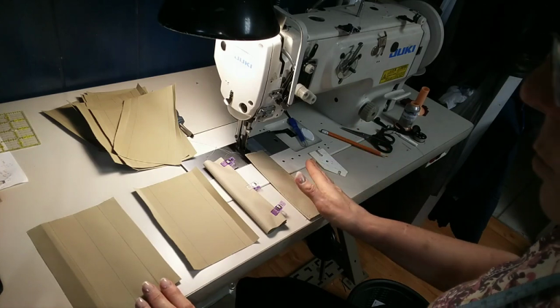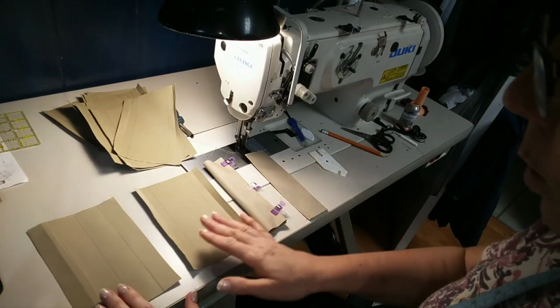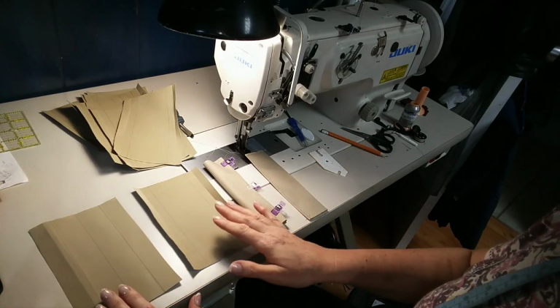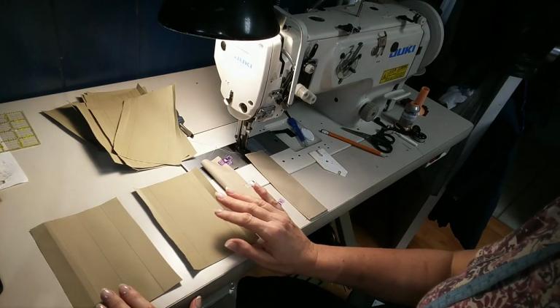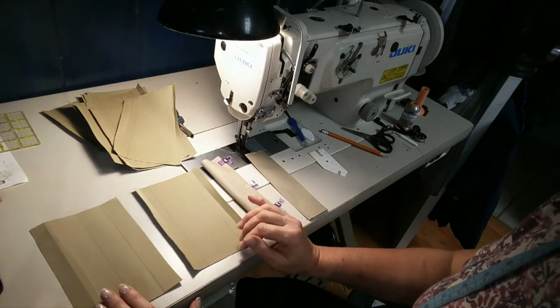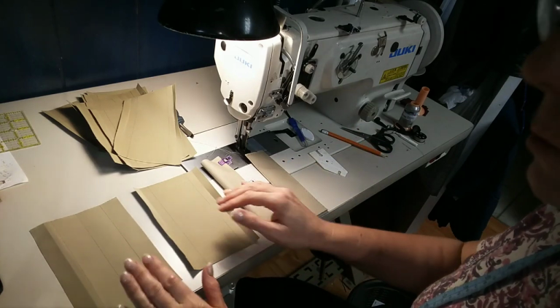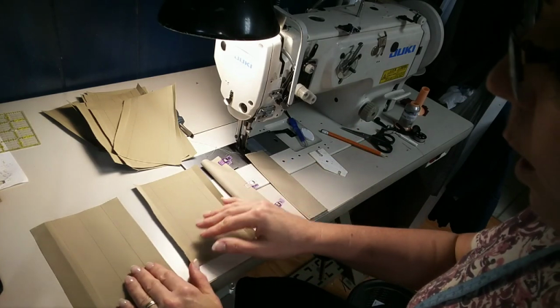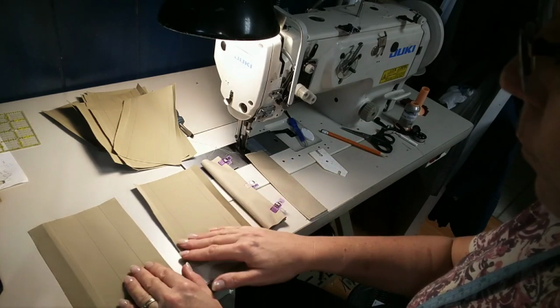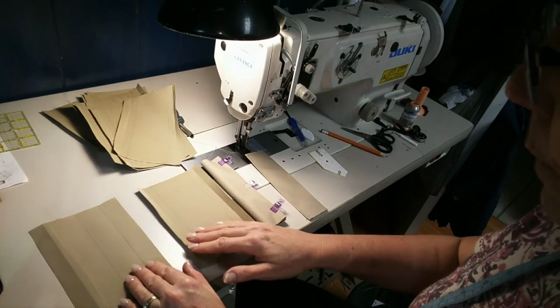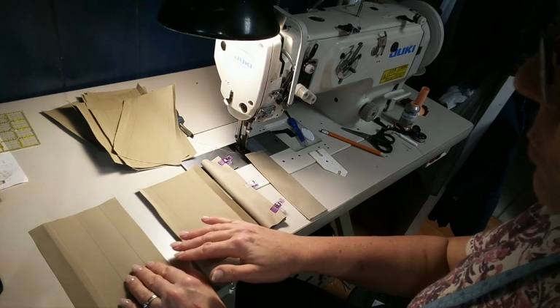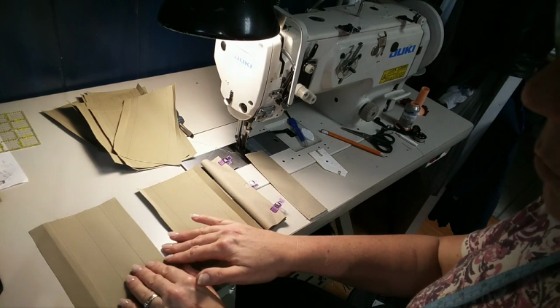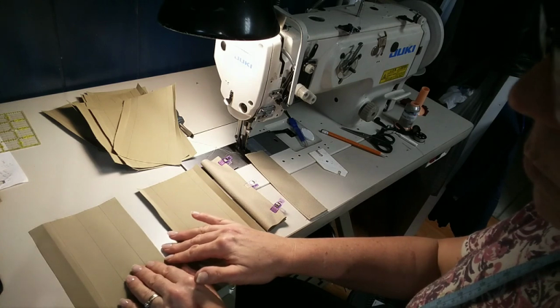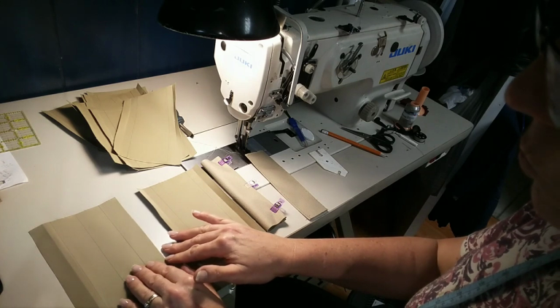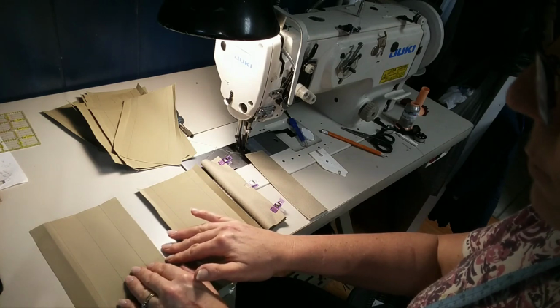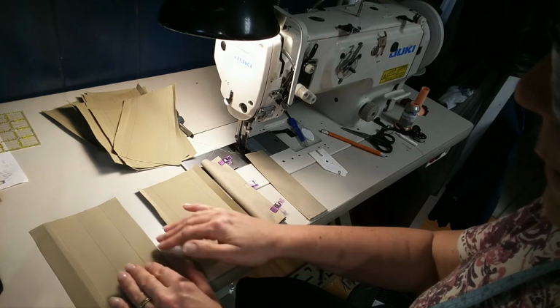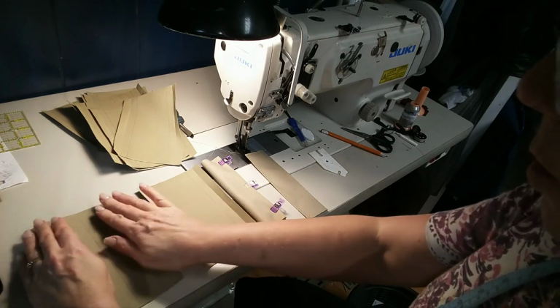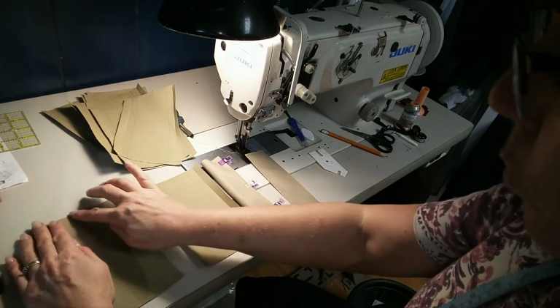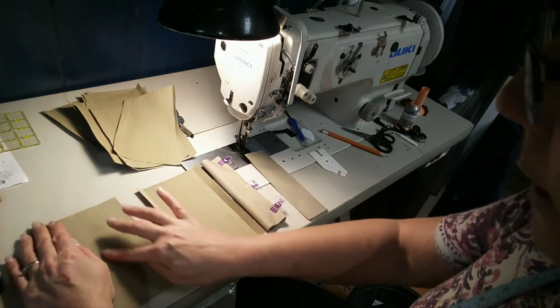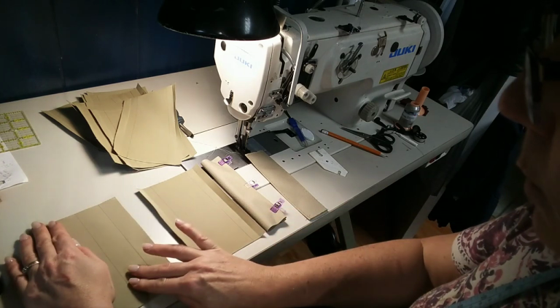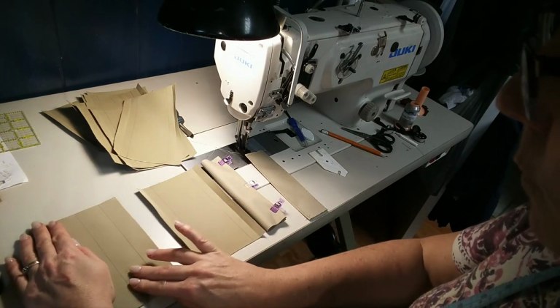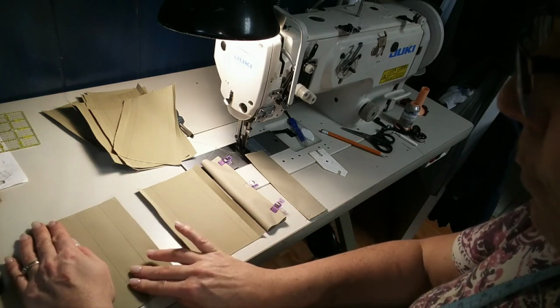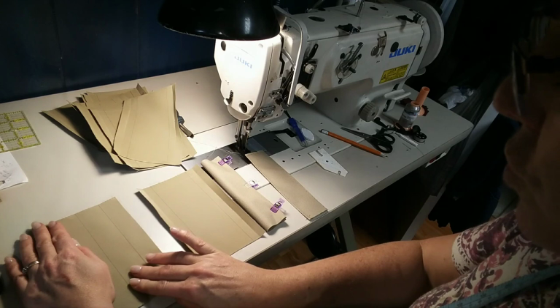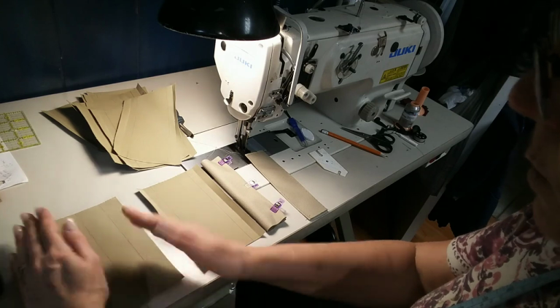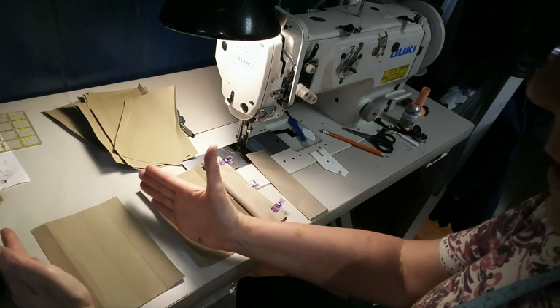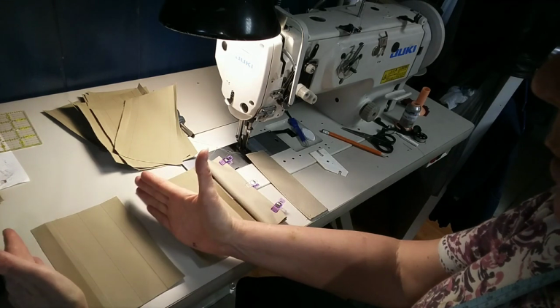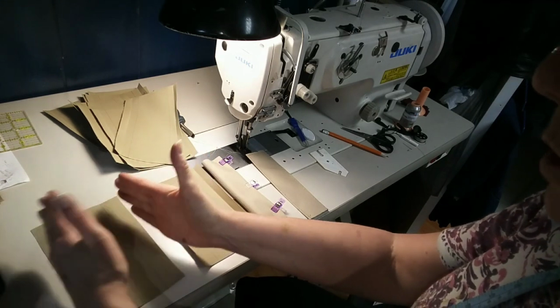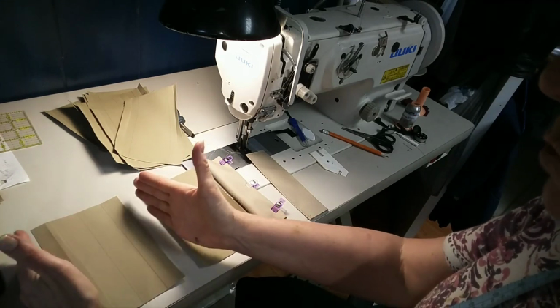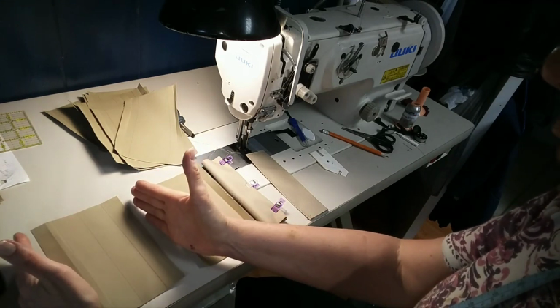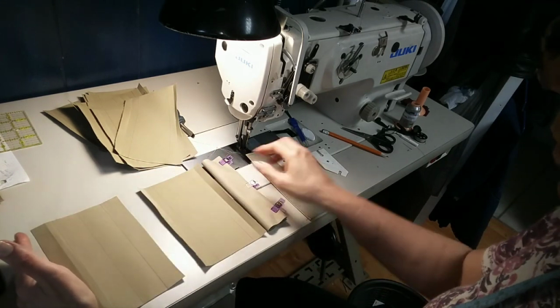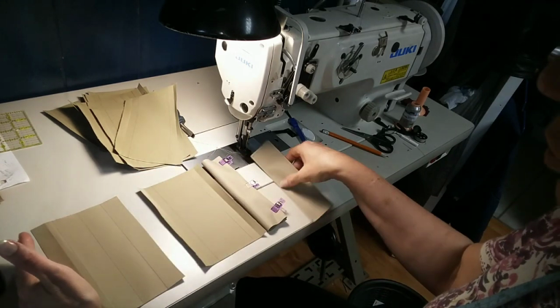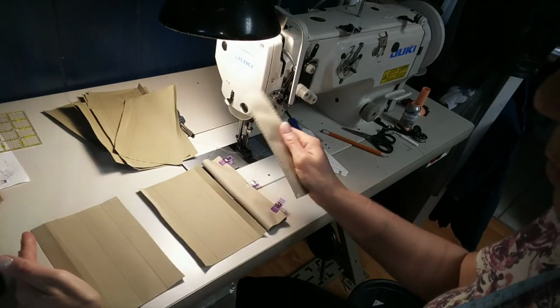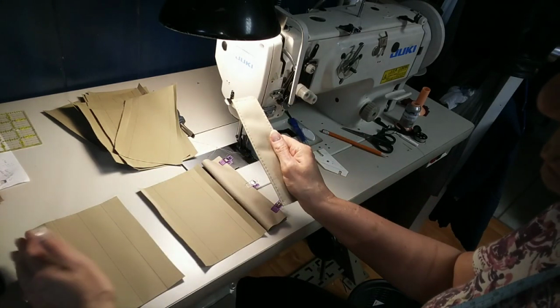Normally when you do tabs or belts or straps, anything like that, you draw a line in the middle of the fabric you've chosen that is cut four times wider than the finished width that you want.